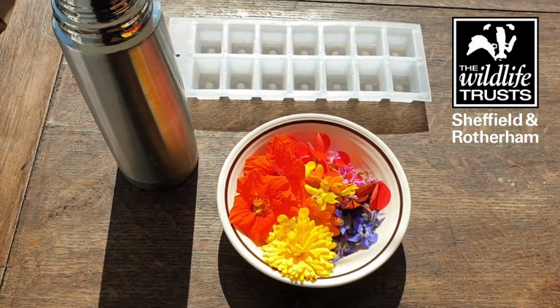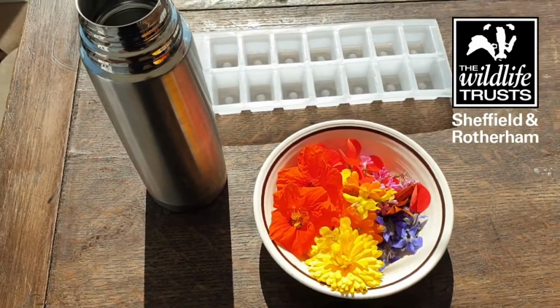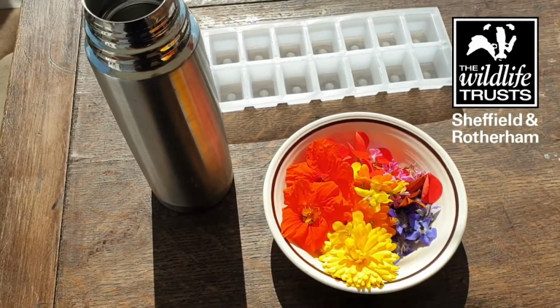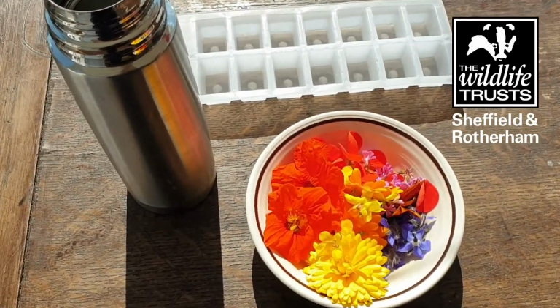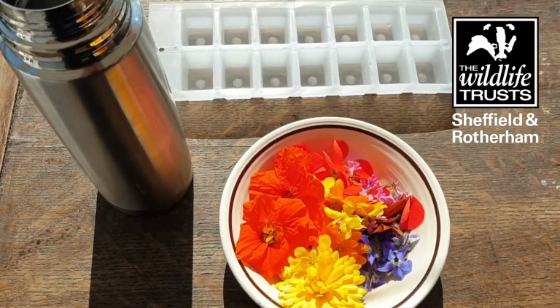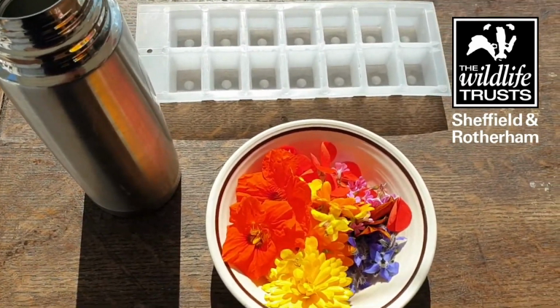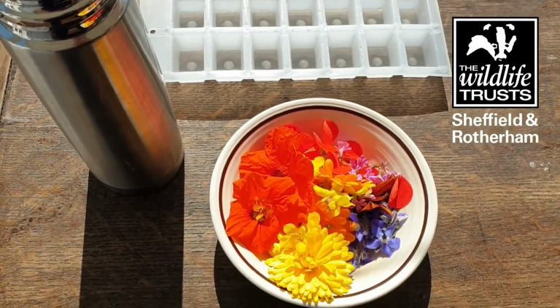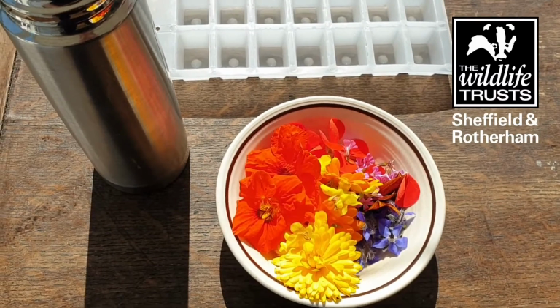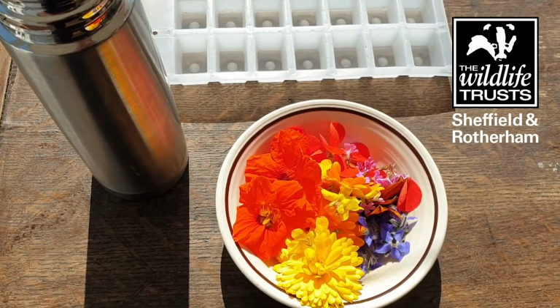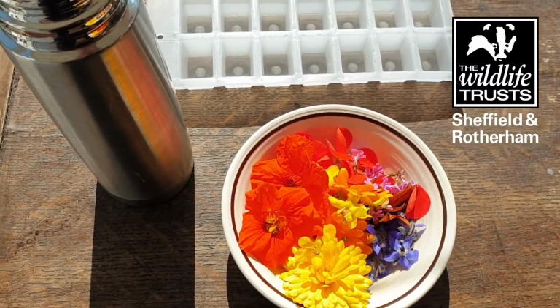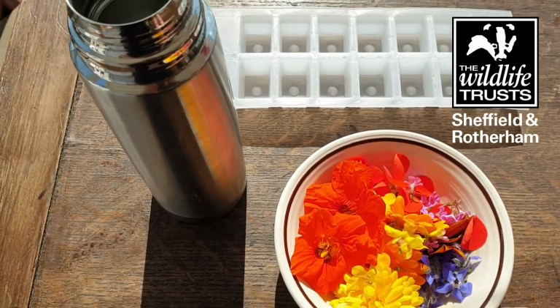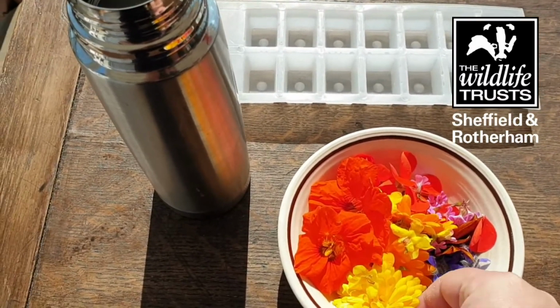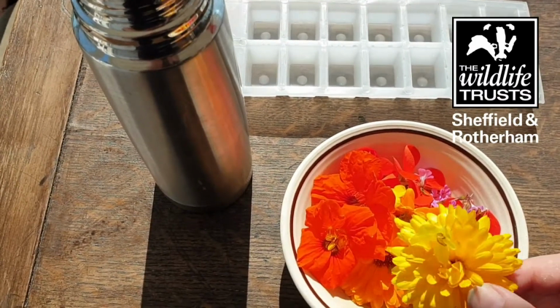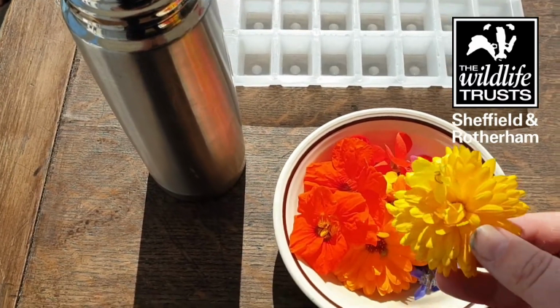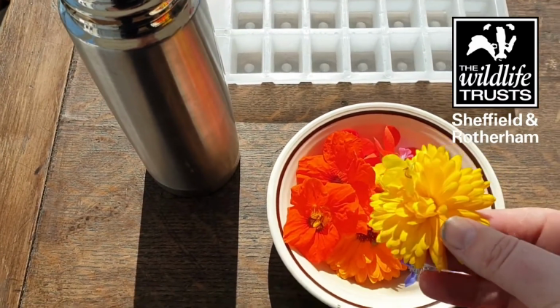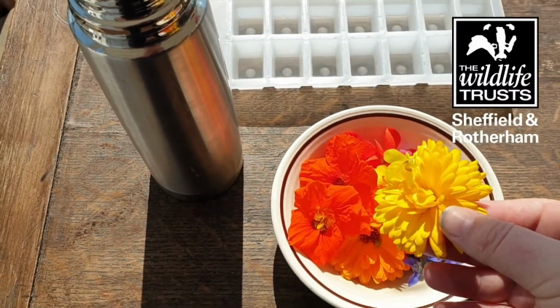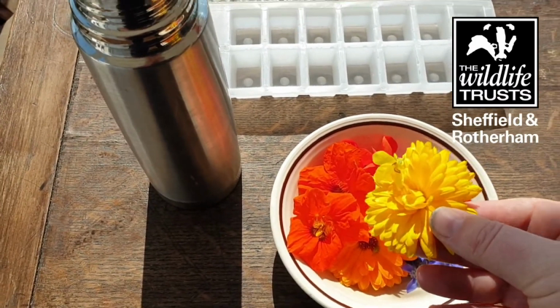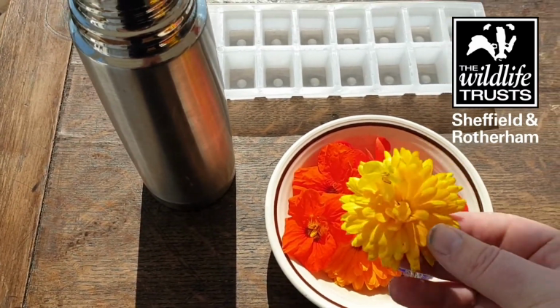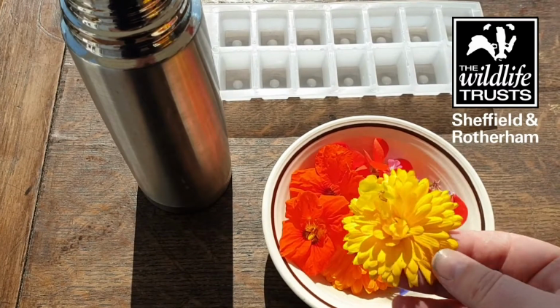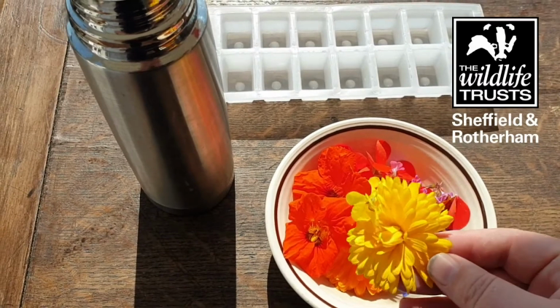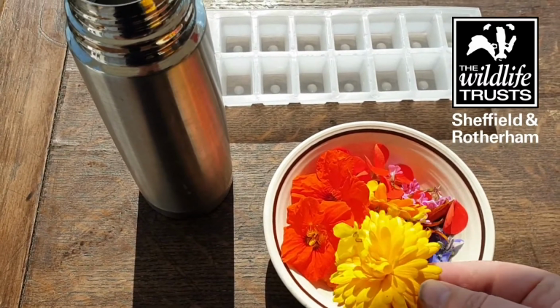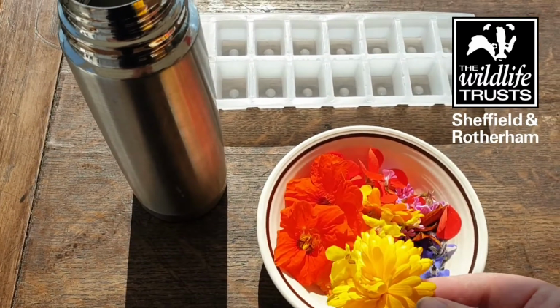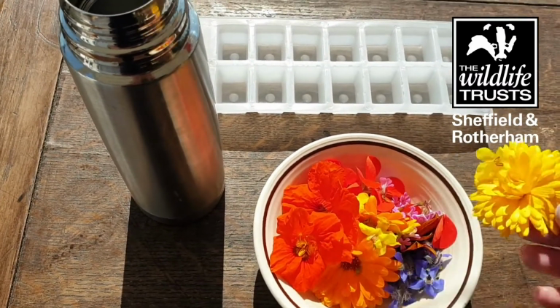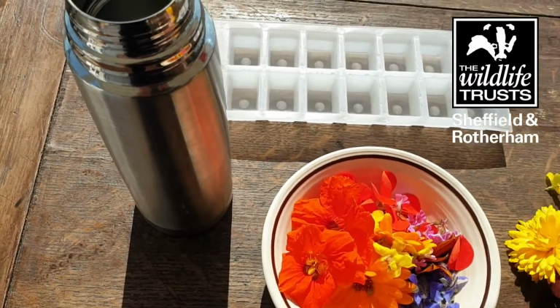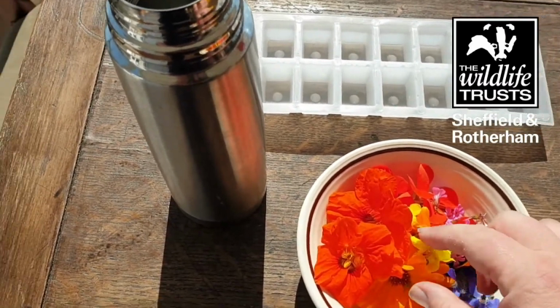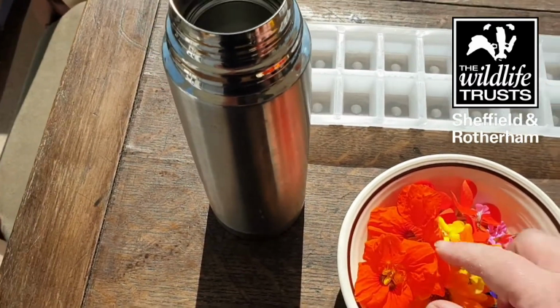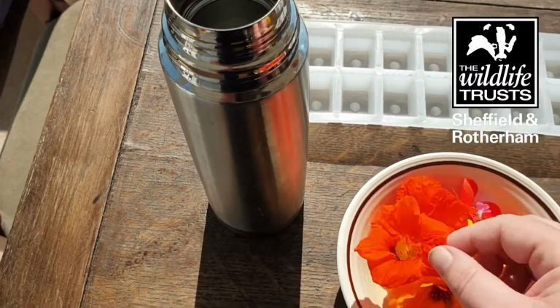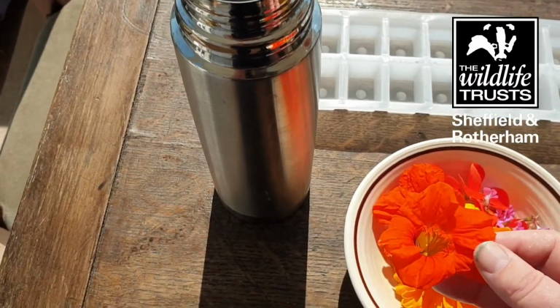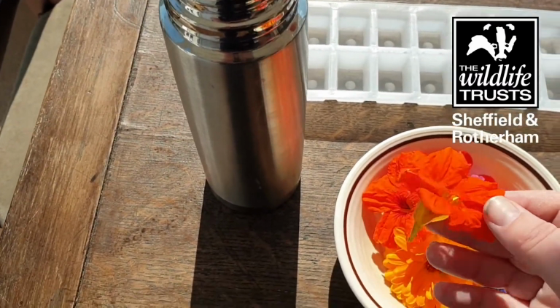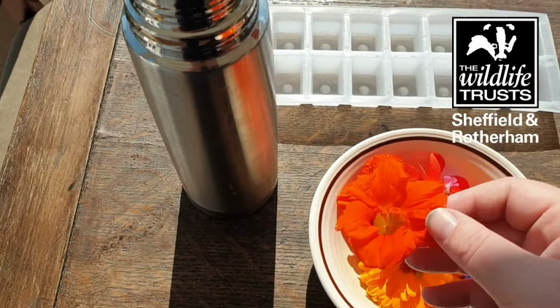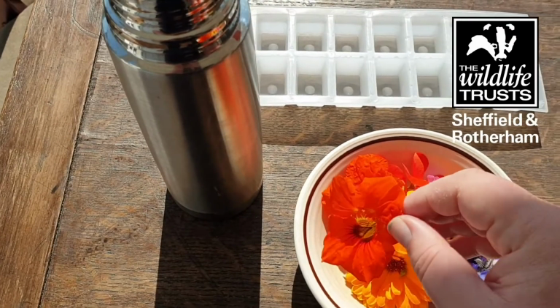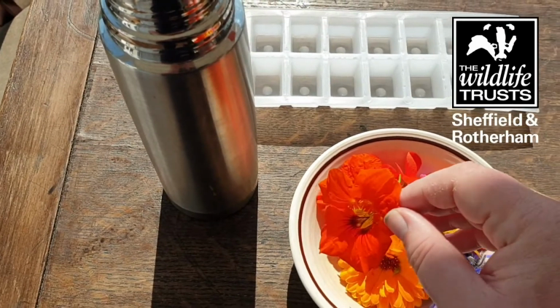I've got some here which are classic edible flowers which you can't go wrong with. So we've got calendulas, which are a staple for Wild at Heart — we use these in all sorts of activities. And nasturtiums, which are a very pungent flower.